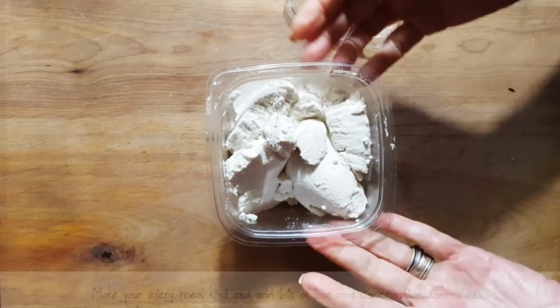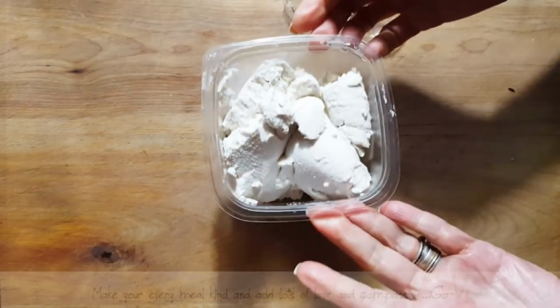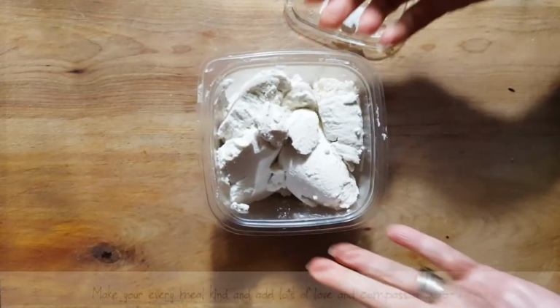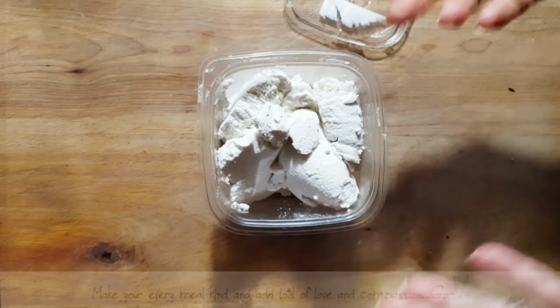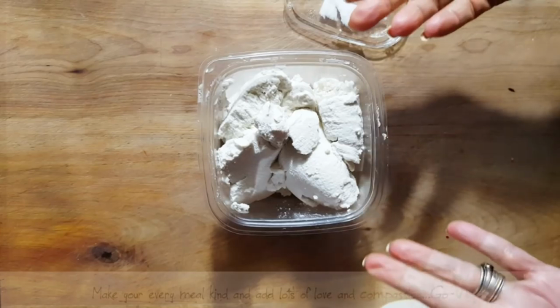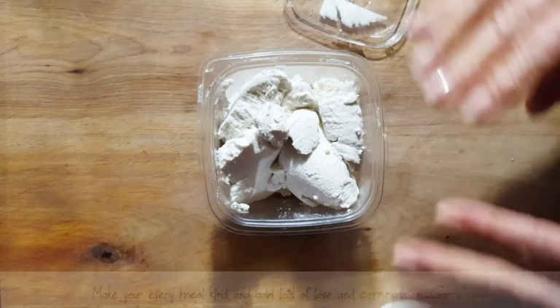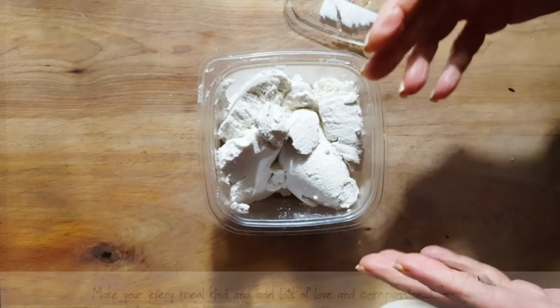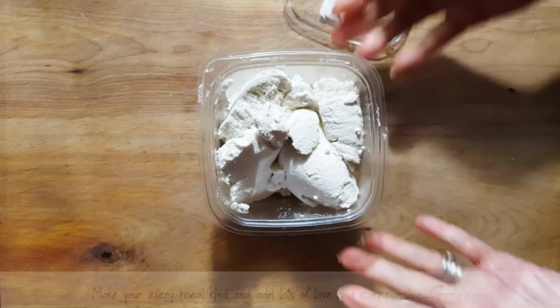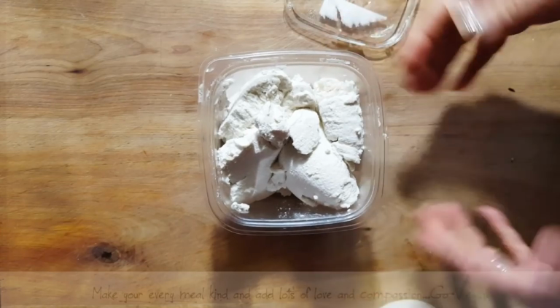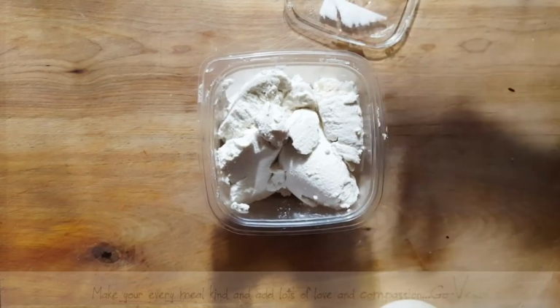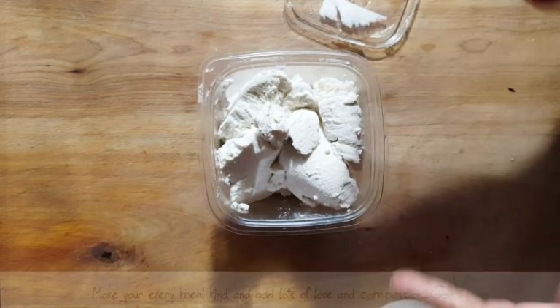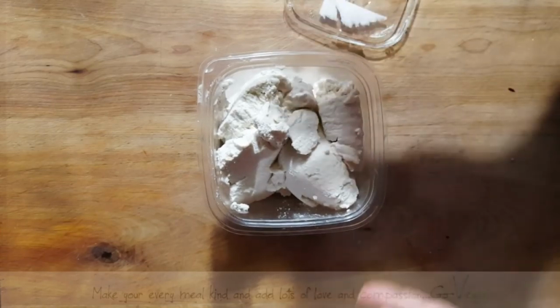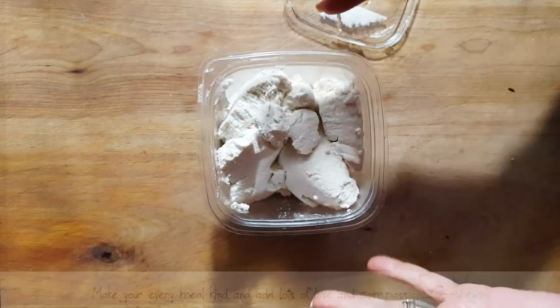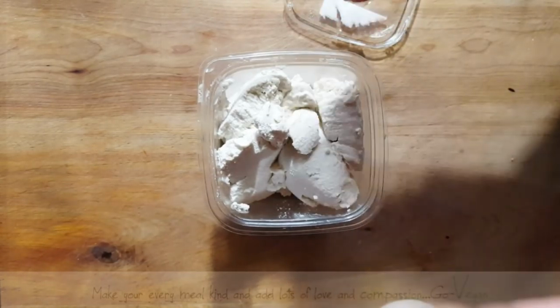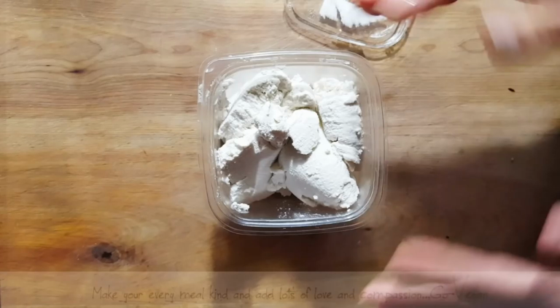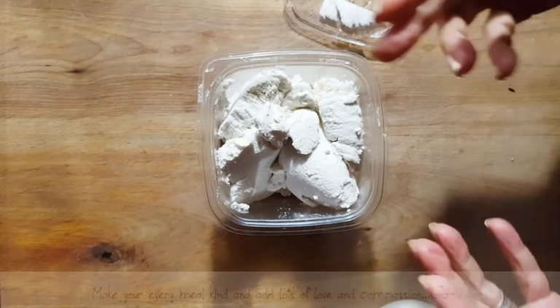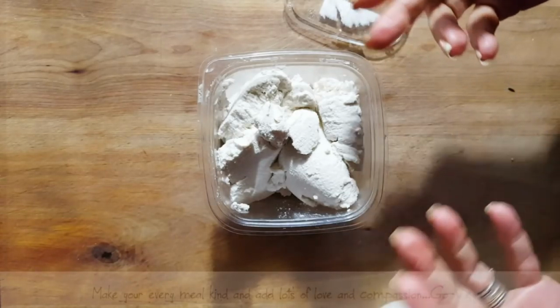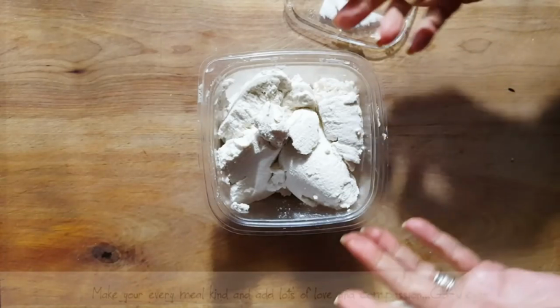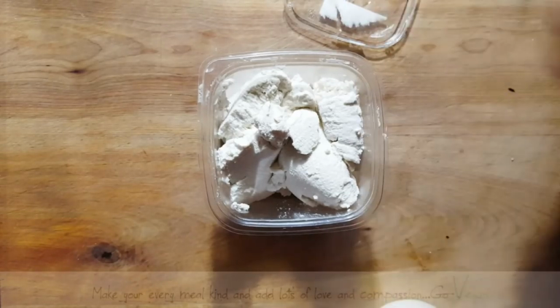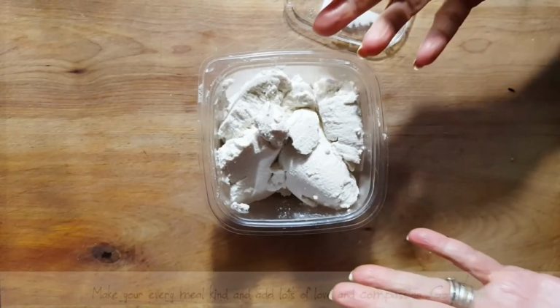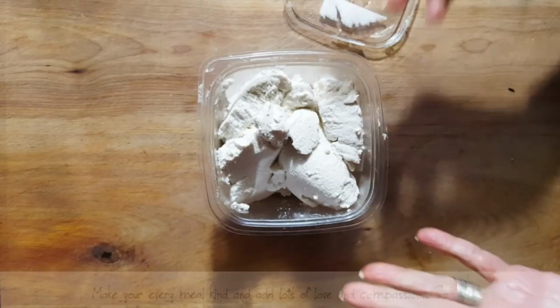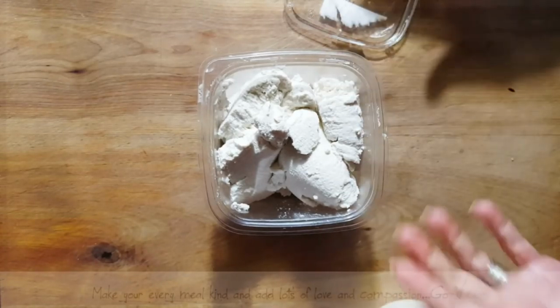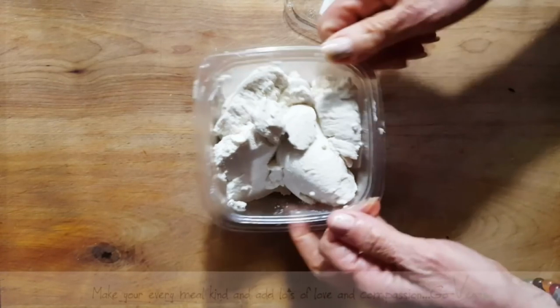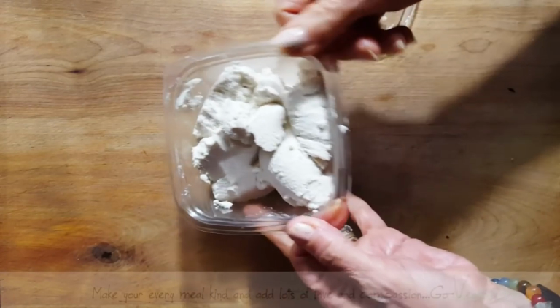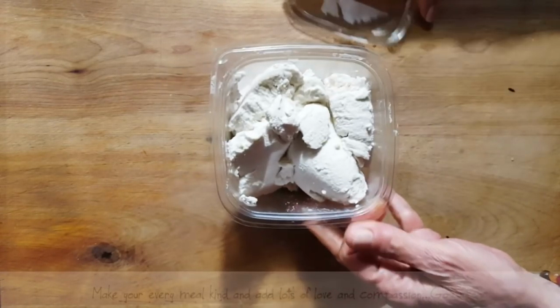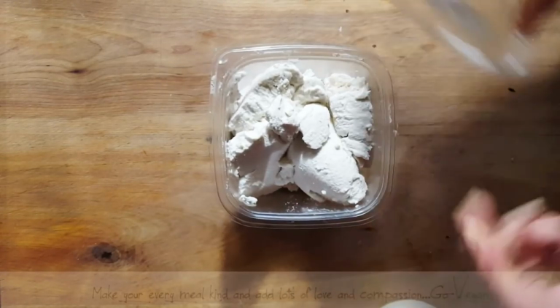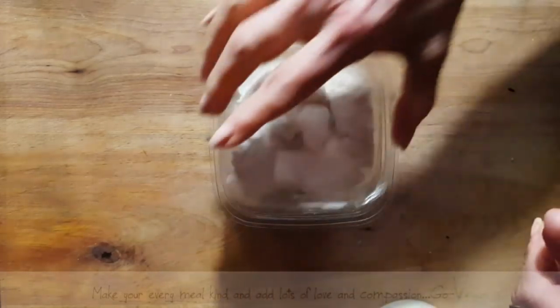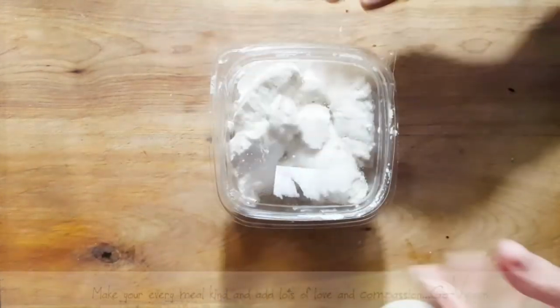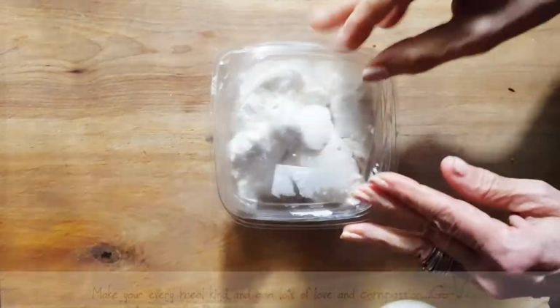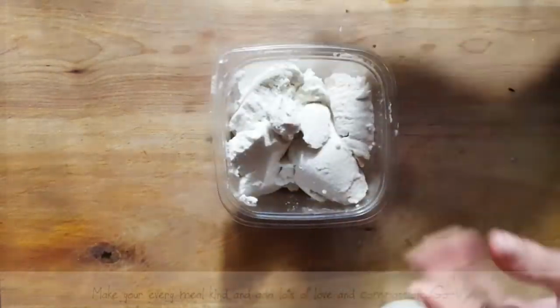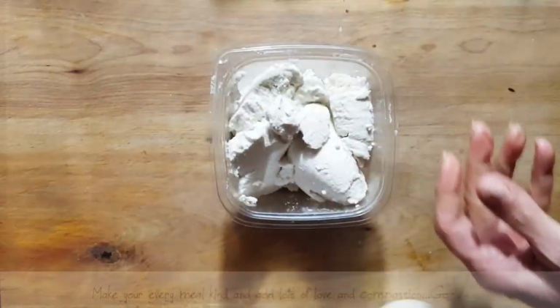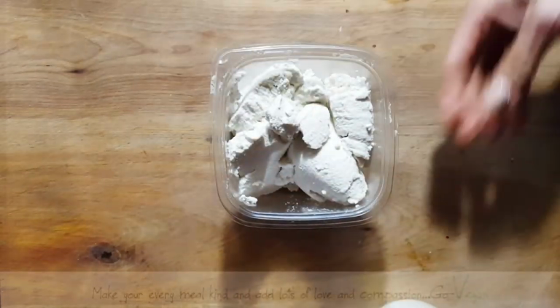I didn't put this in a basket to make it all nice and pretty because this is basically going to get chopped up with some spinach and go into a ravioli. So I didn't even bother trying to mold it — just dumped it in a container and into the fridge it goes.